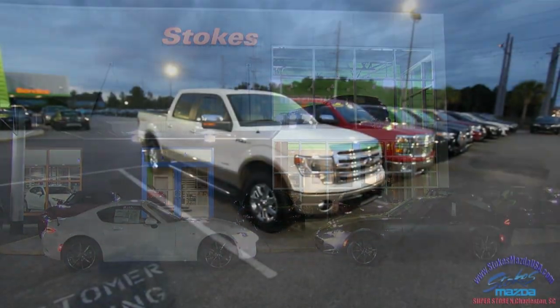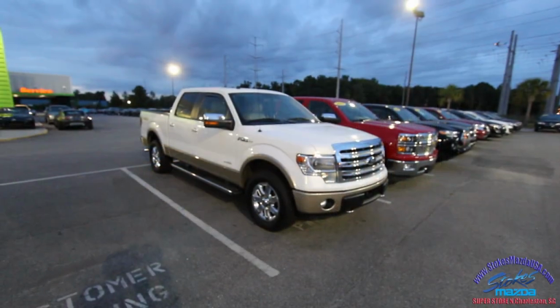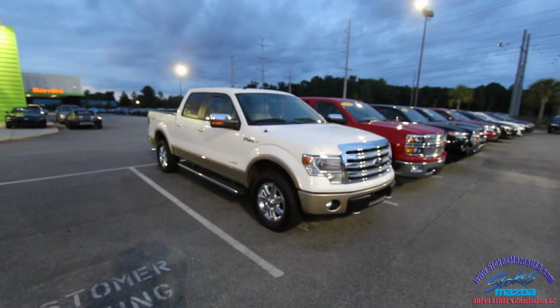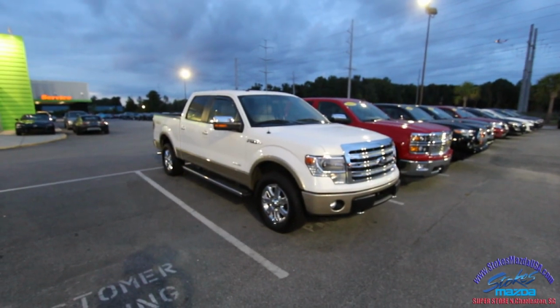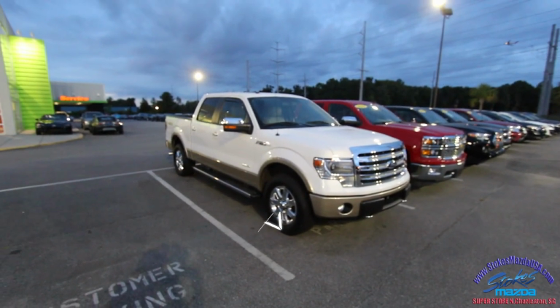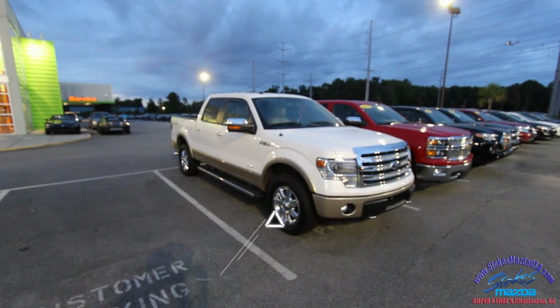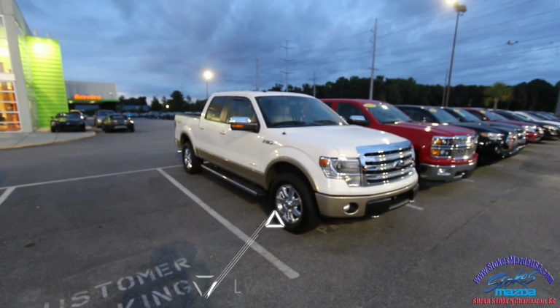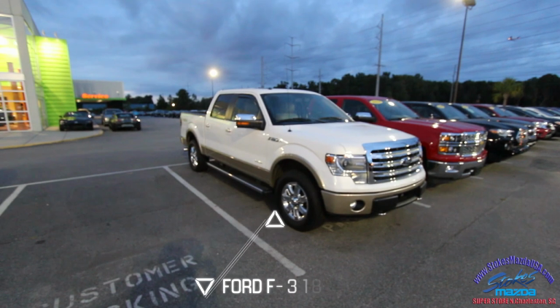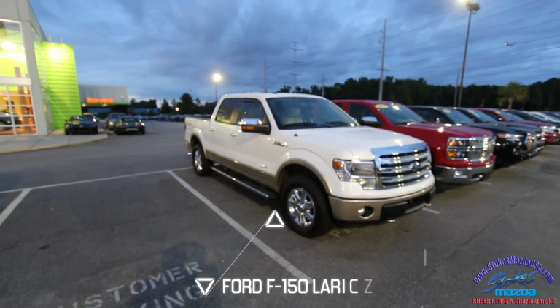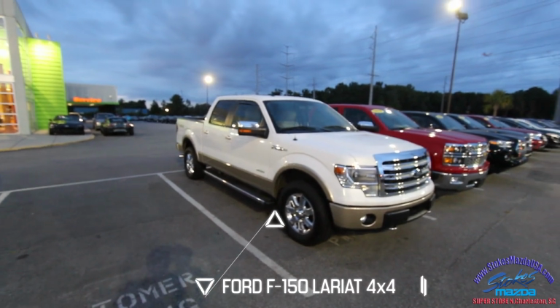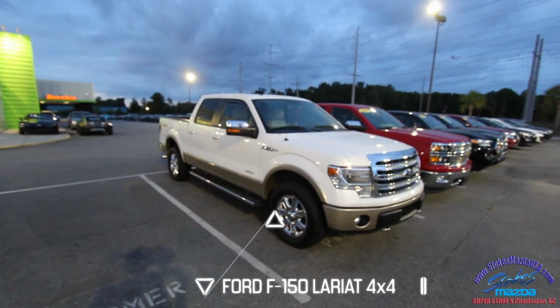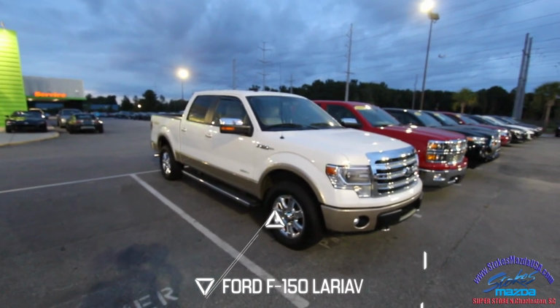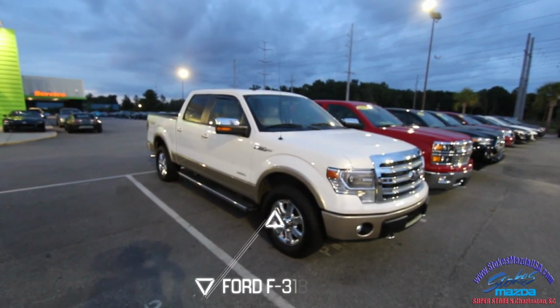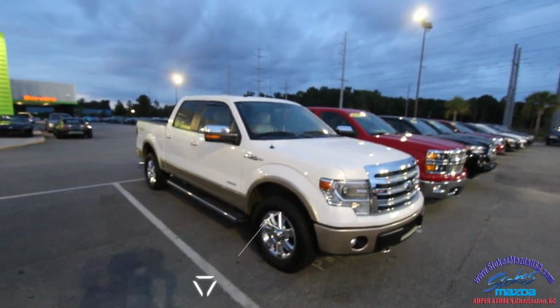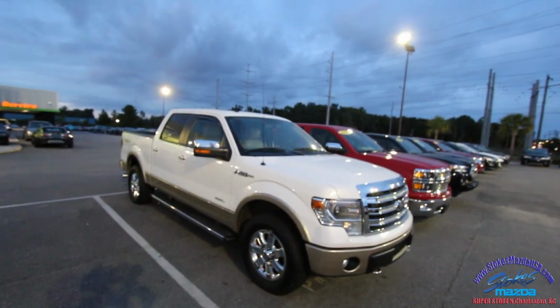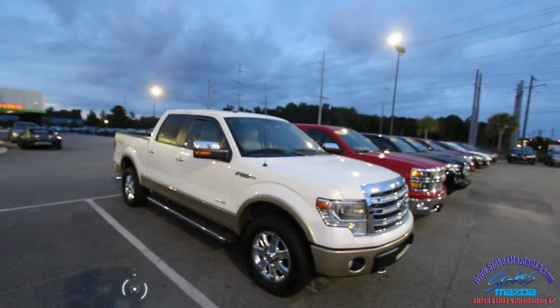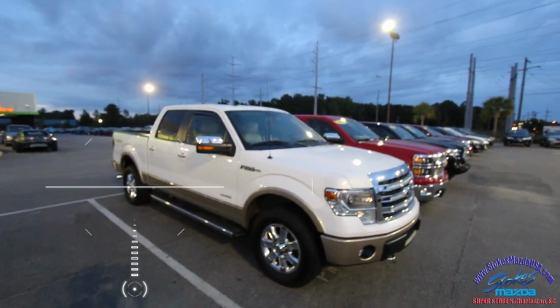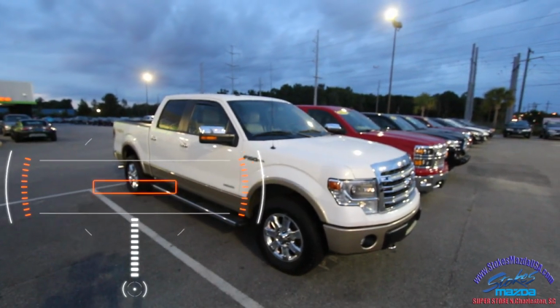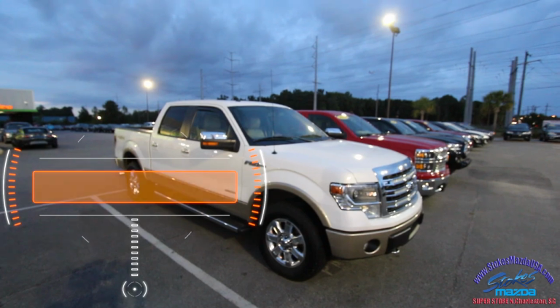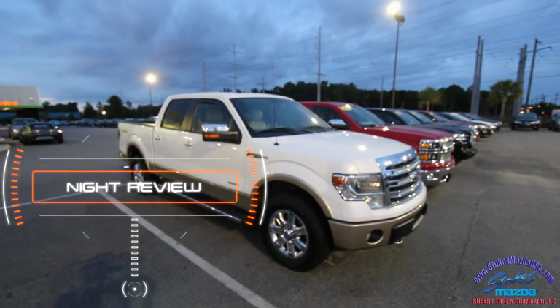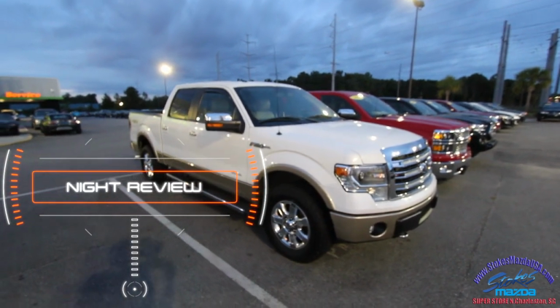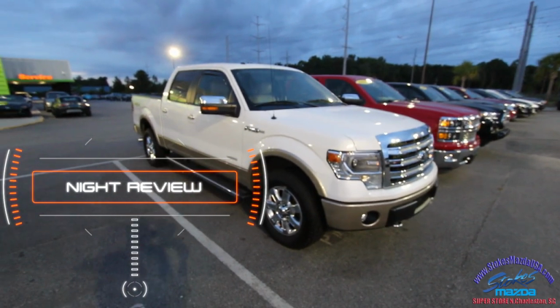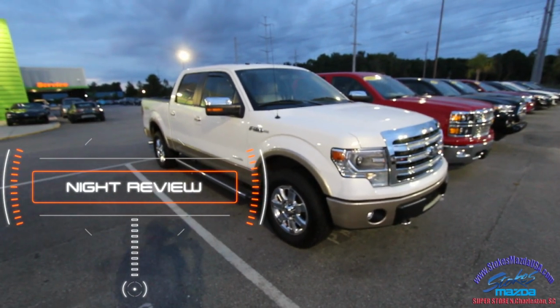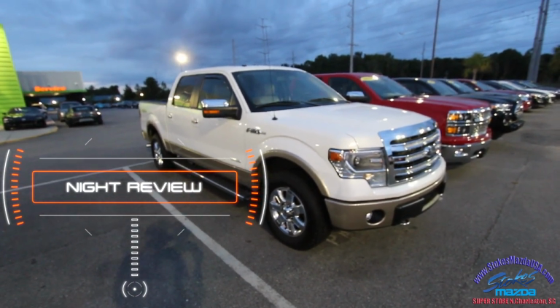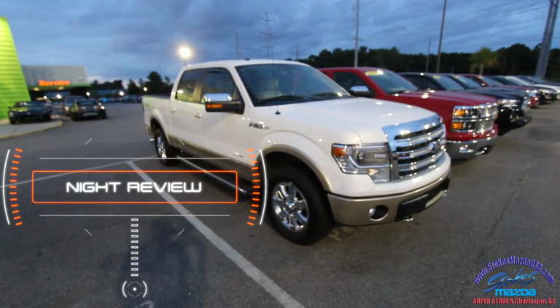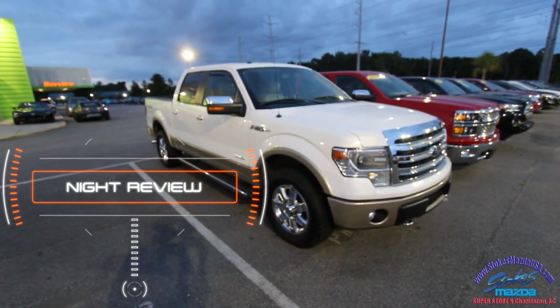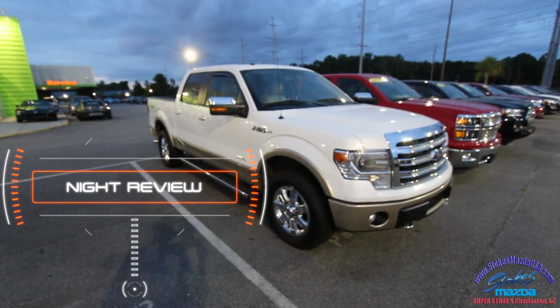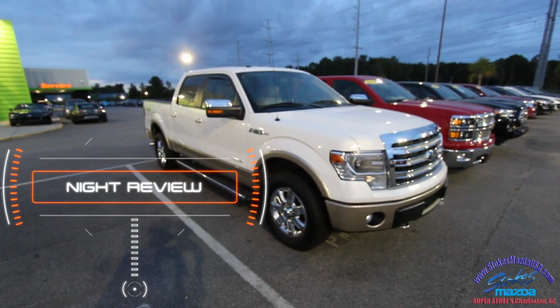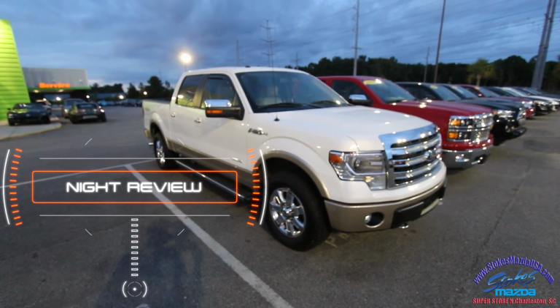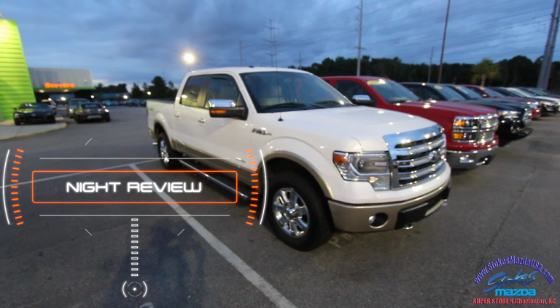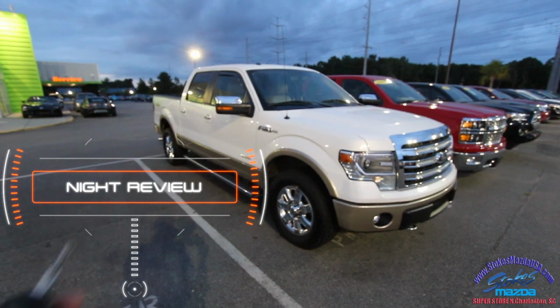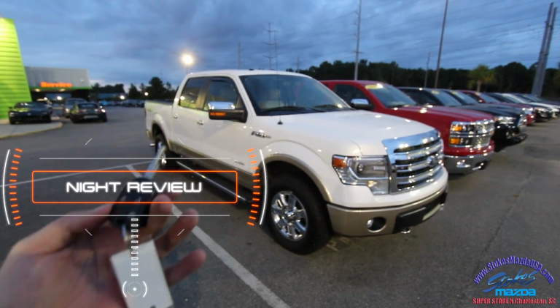What's up everybody, welcome to Stokes Mazda on this beautiful night in June 2017. As the C-17 flies over through the Air Force Base there, I'll be taking a look at this beautiful F-150 Lariat.